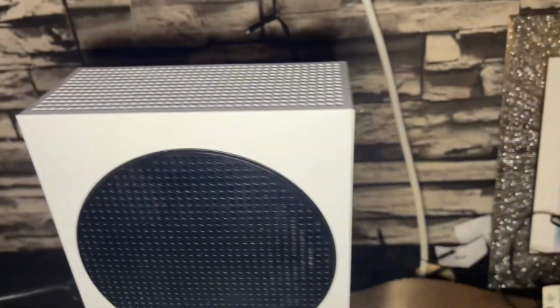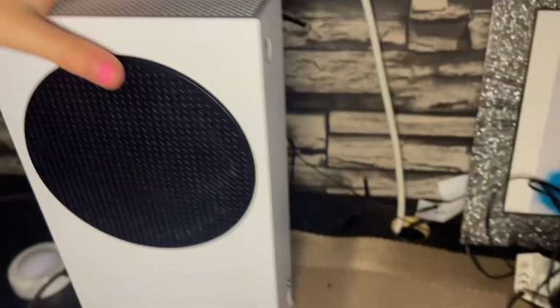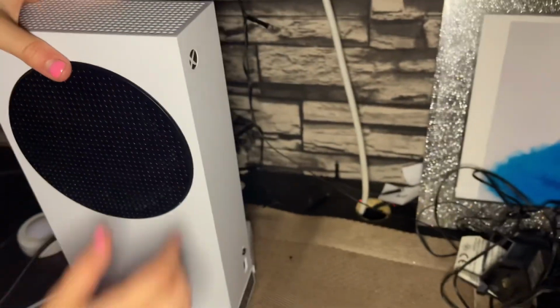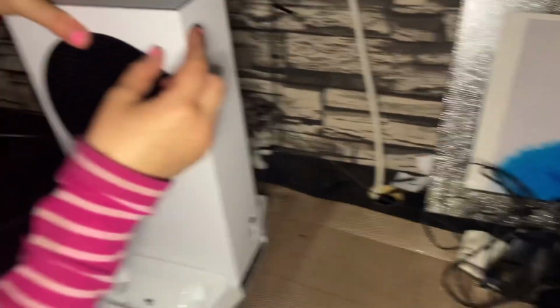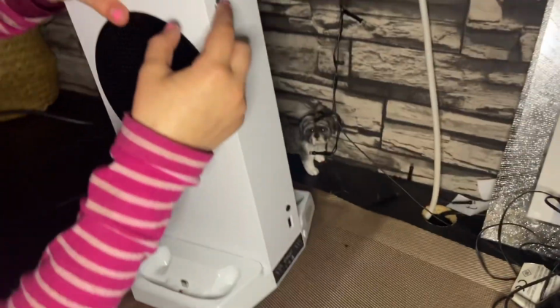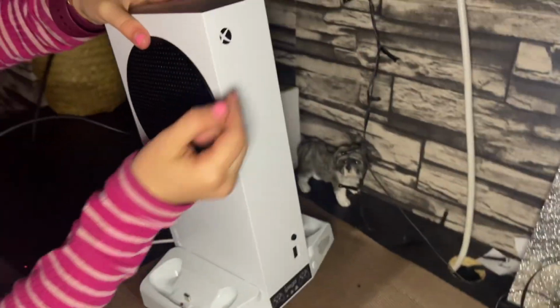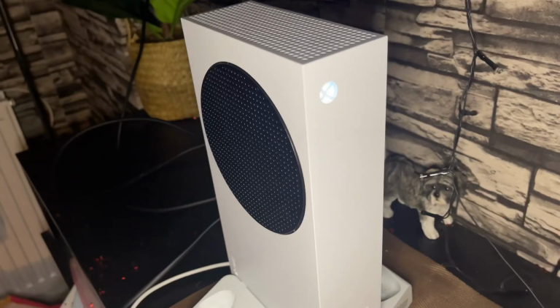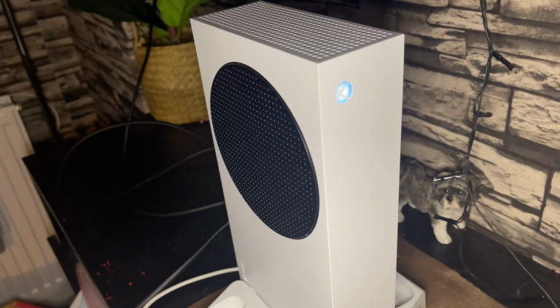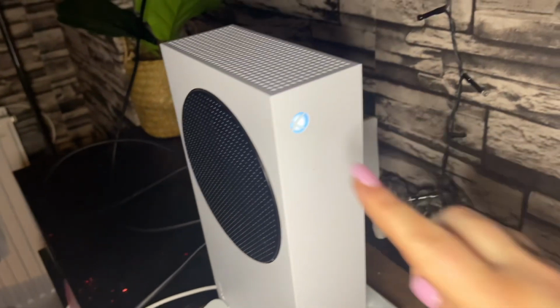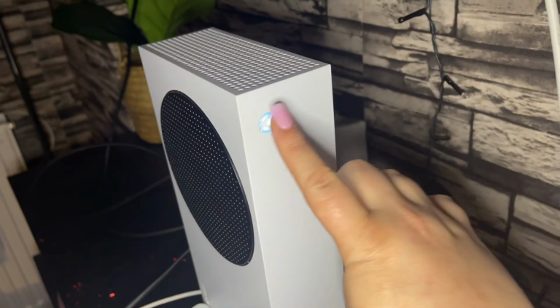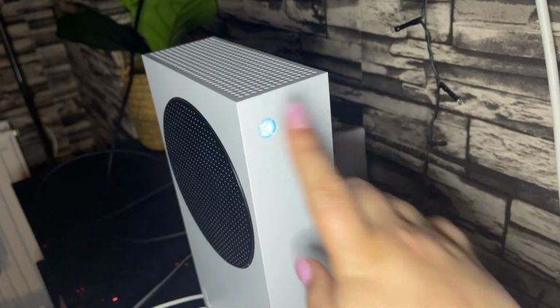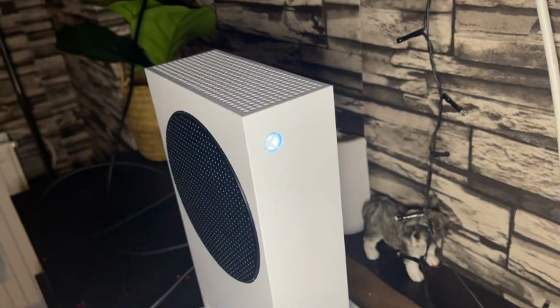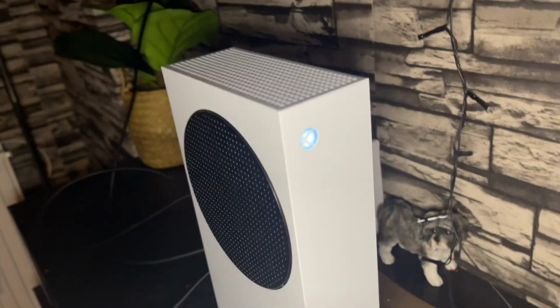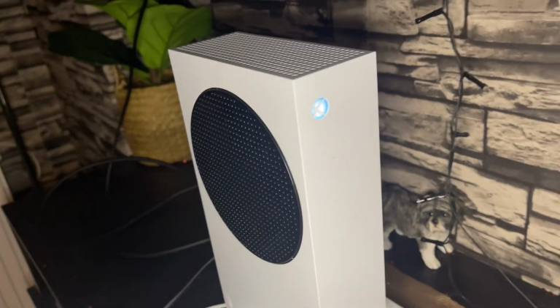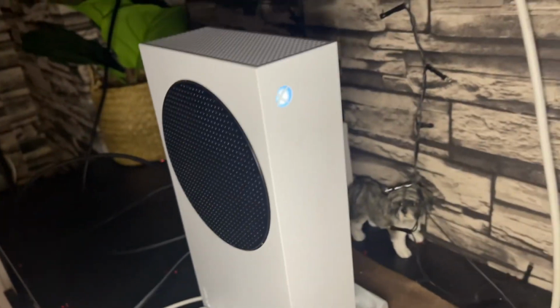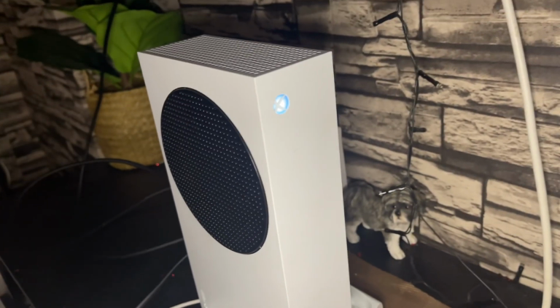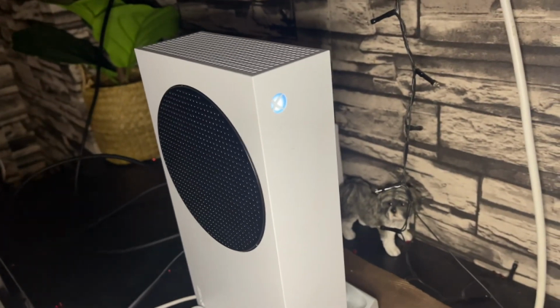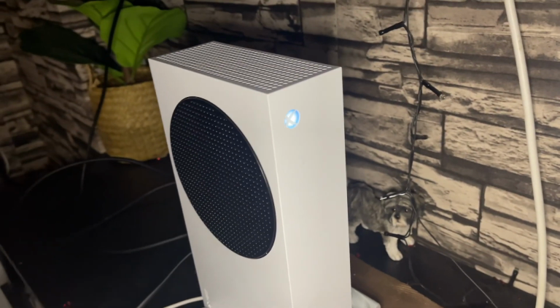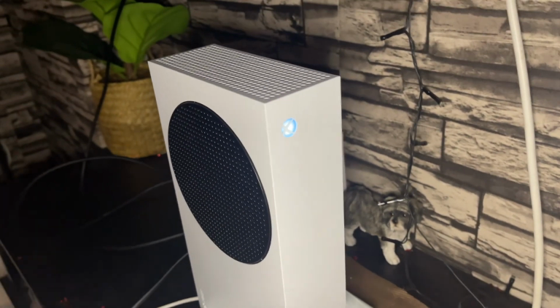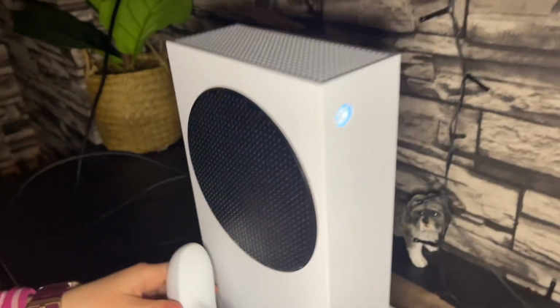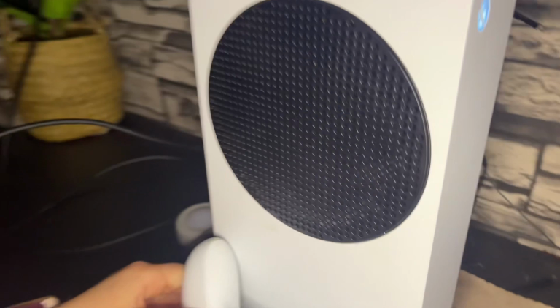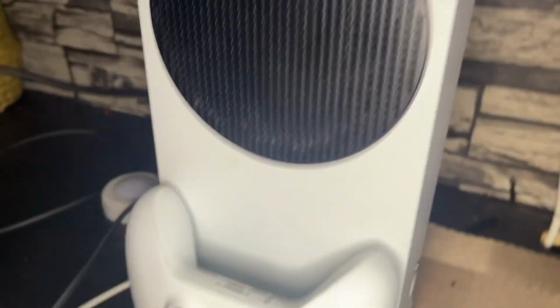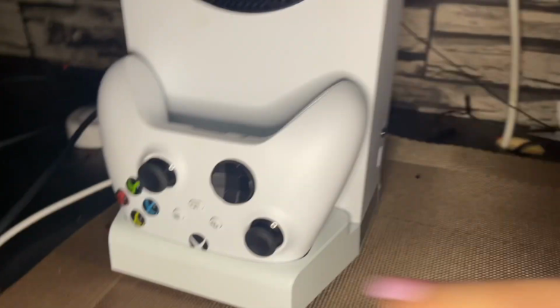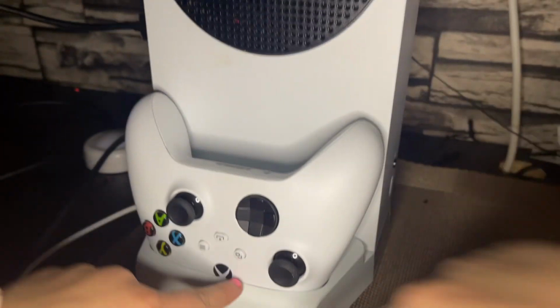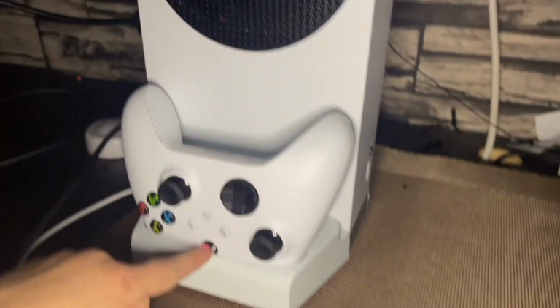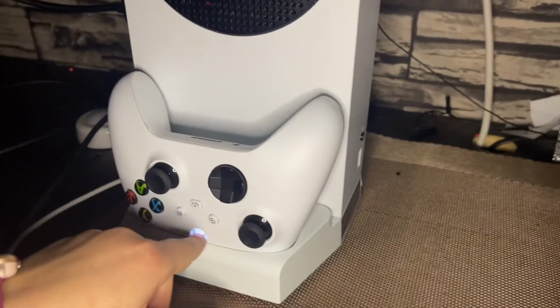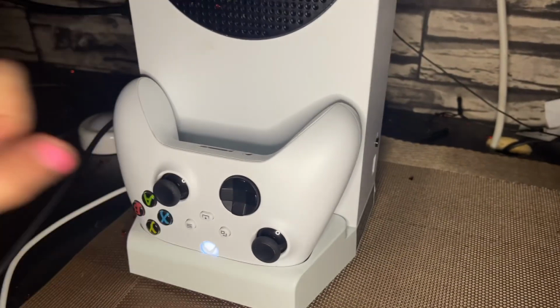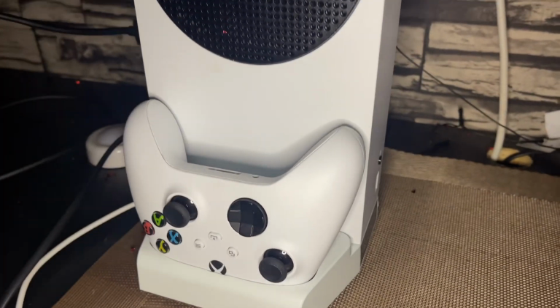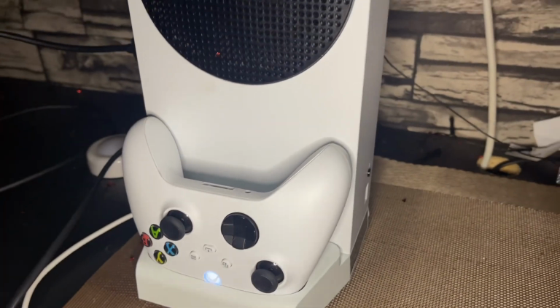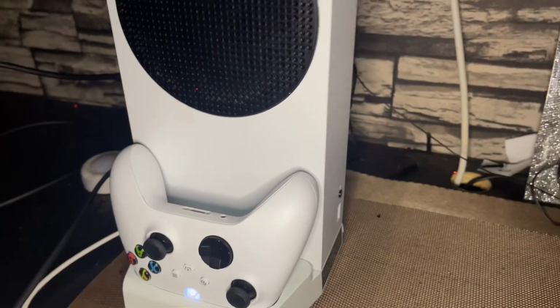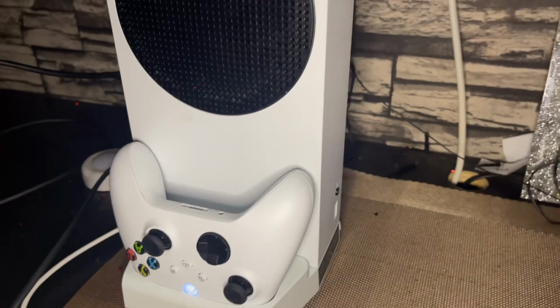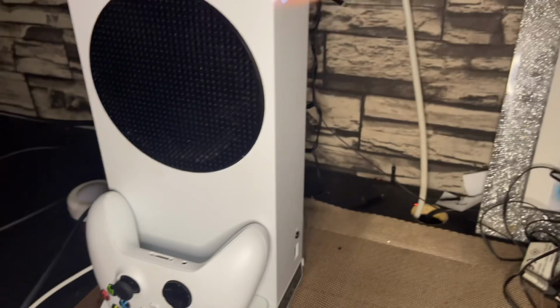Once you have that connected, just press this button and this will power it on. The controller will also sync through. So there you have it — now you can use both the controller and the console.